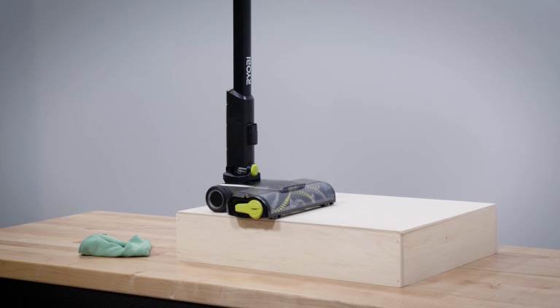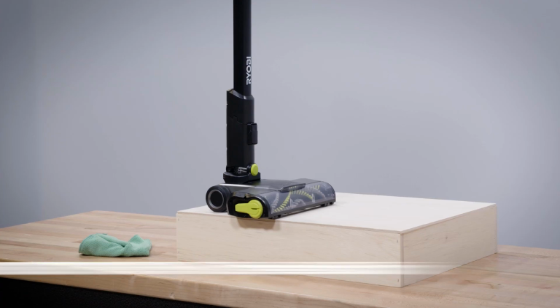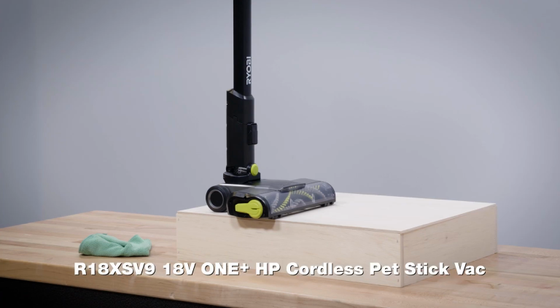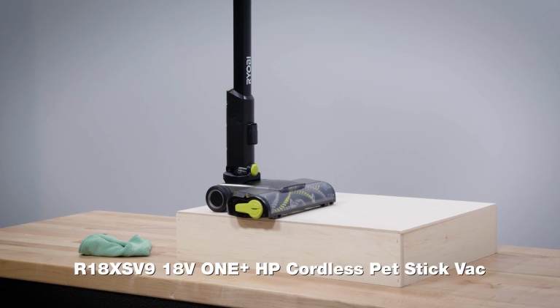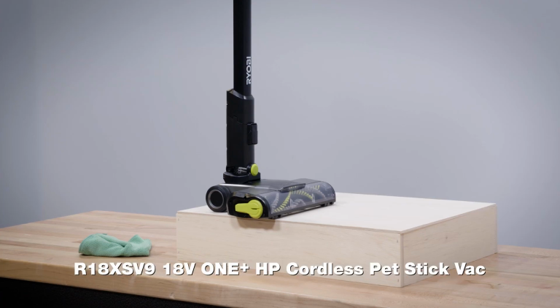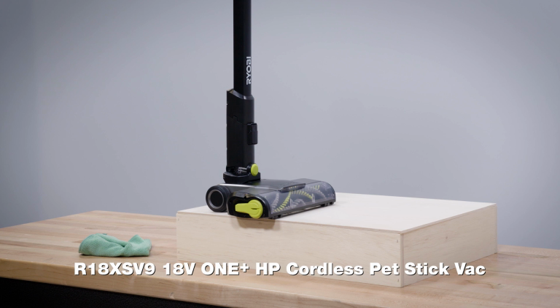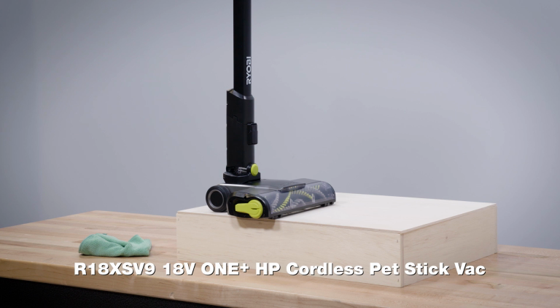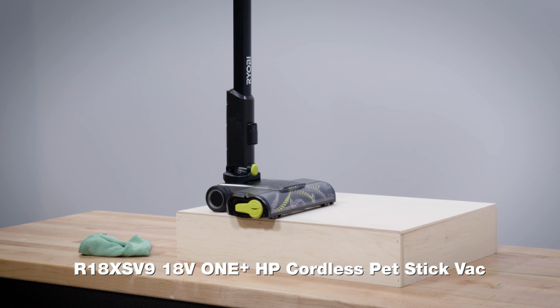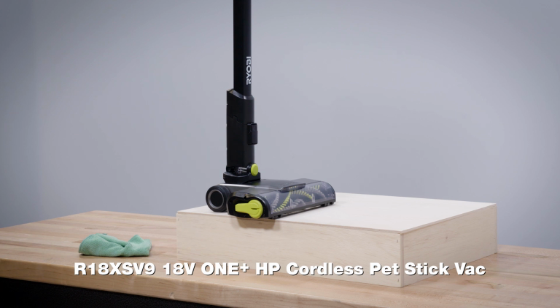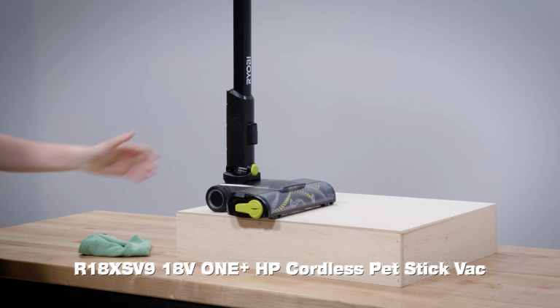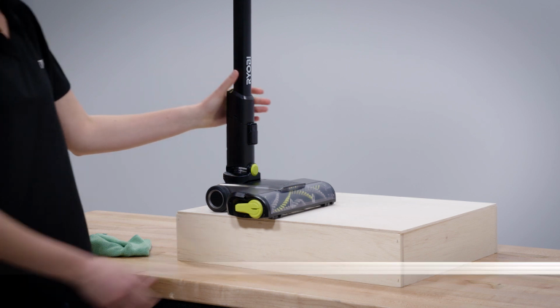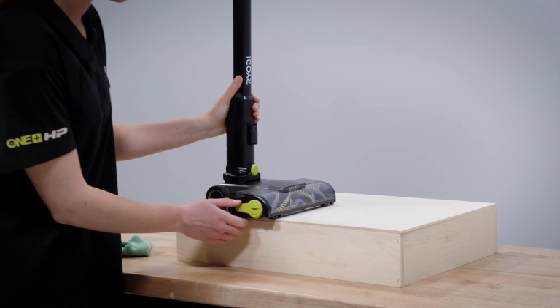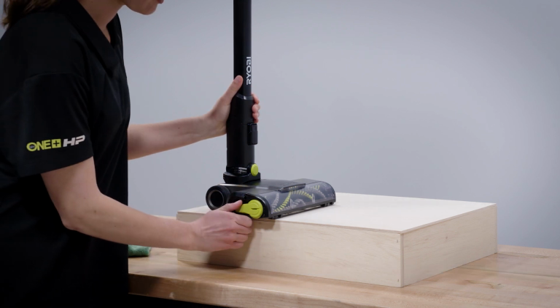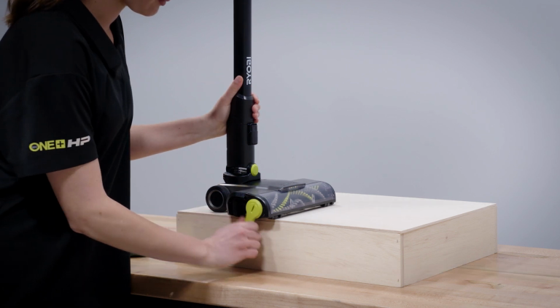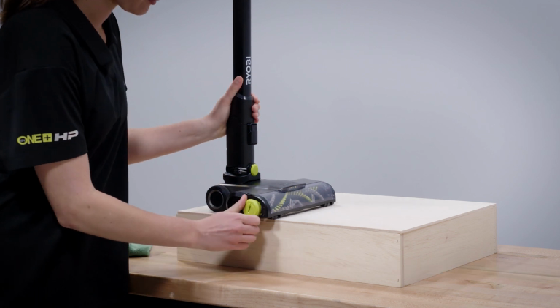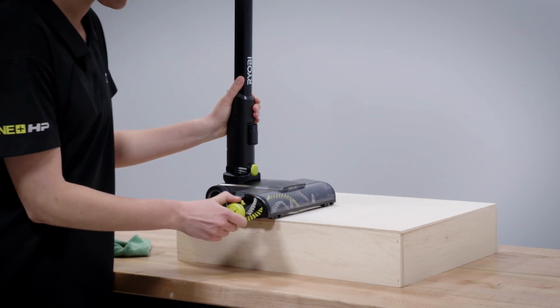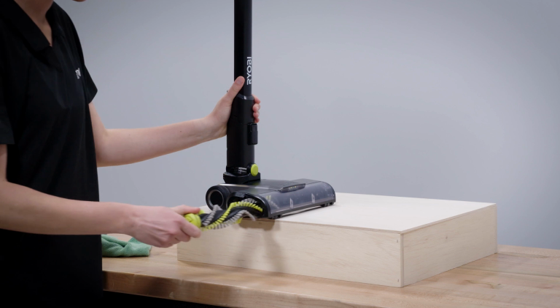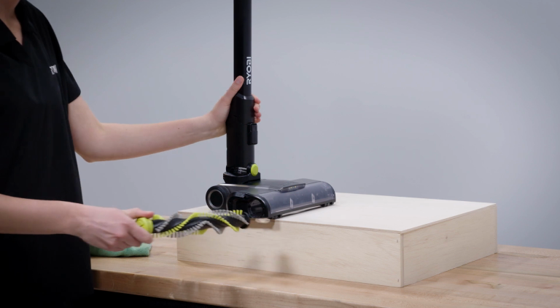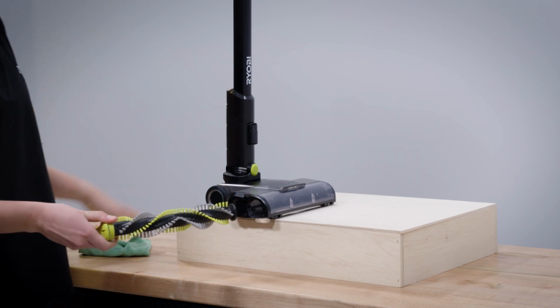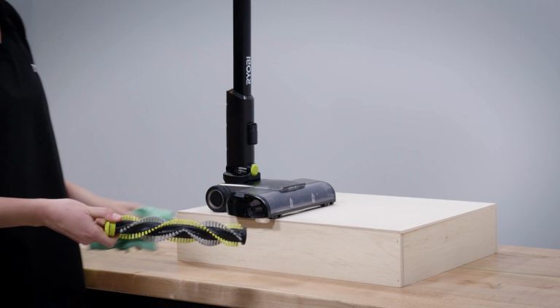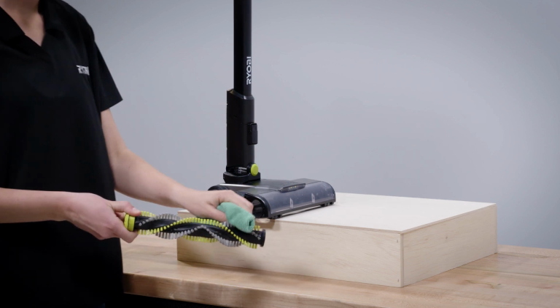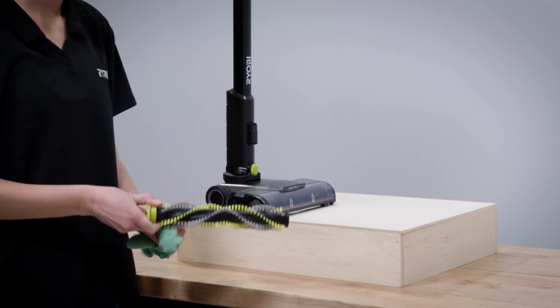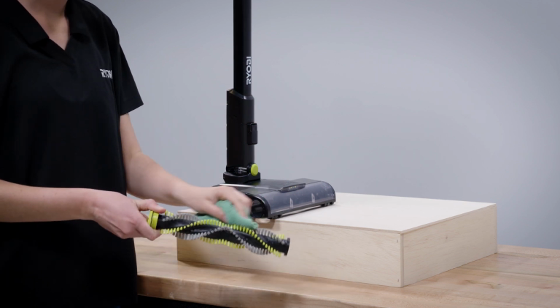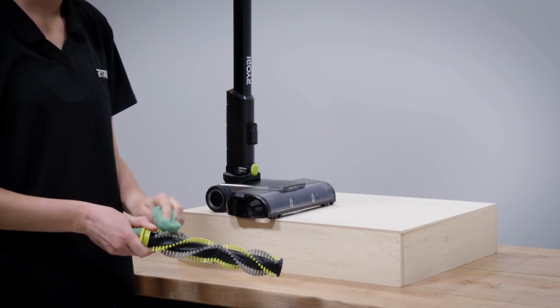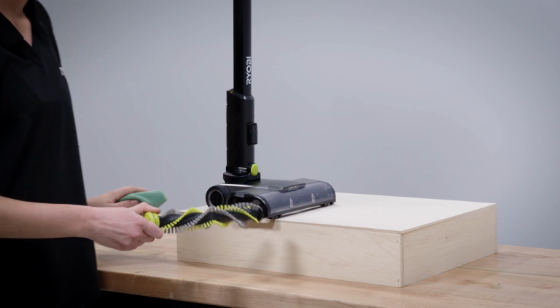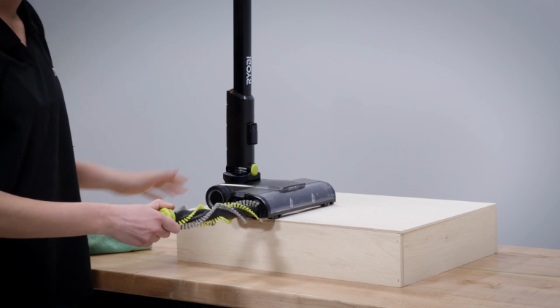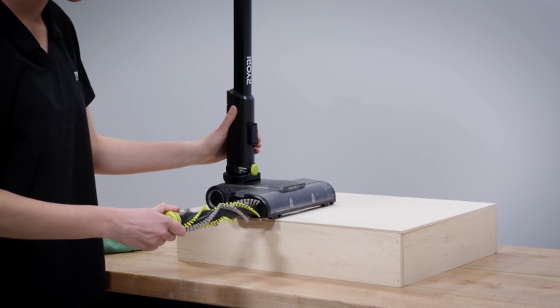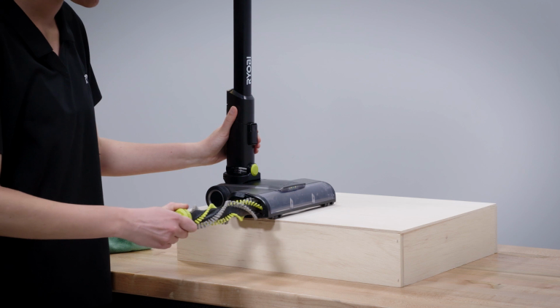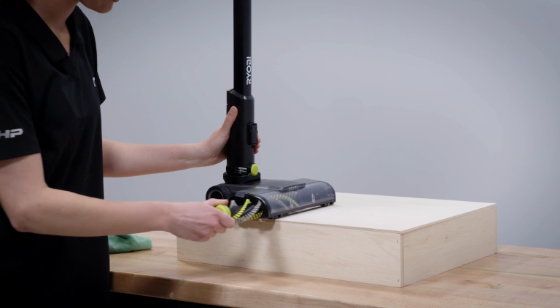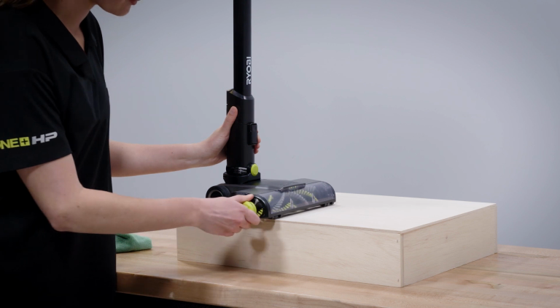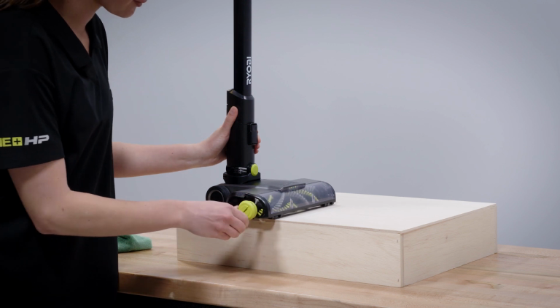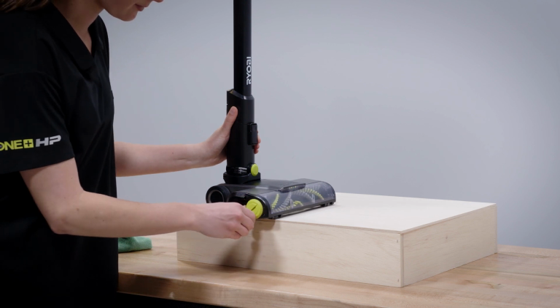For model number R18XS V9, no coin is needed. Turn the green handle to the left and slide out the roller bar. Clean the bar and insert it back into the head, then turn to the right to lock it into place.